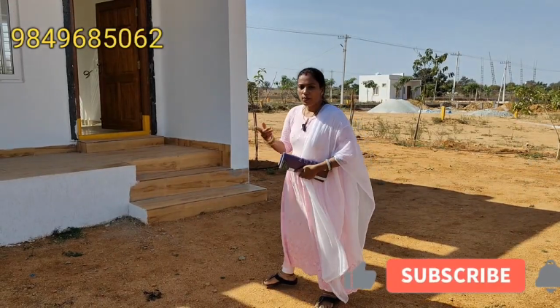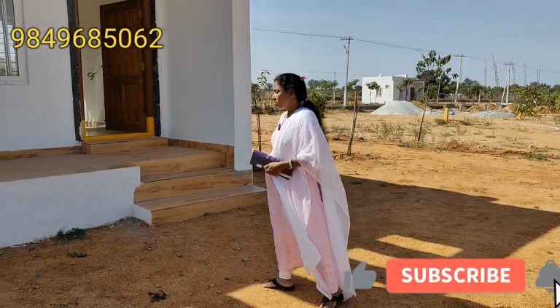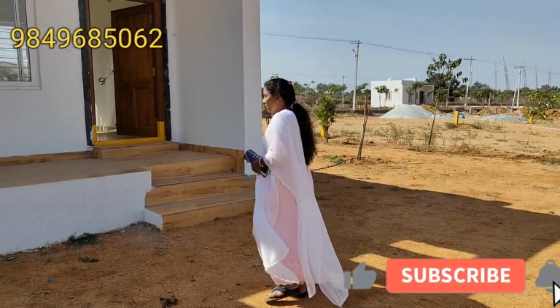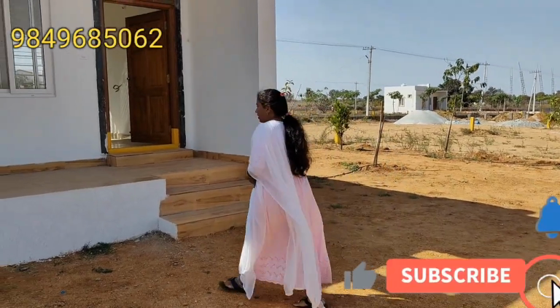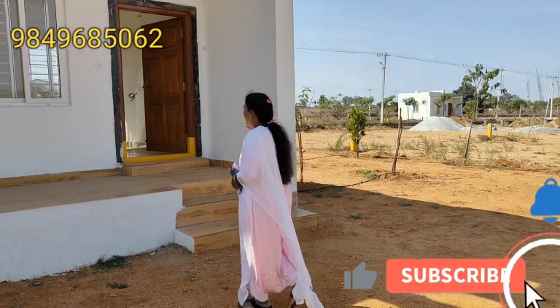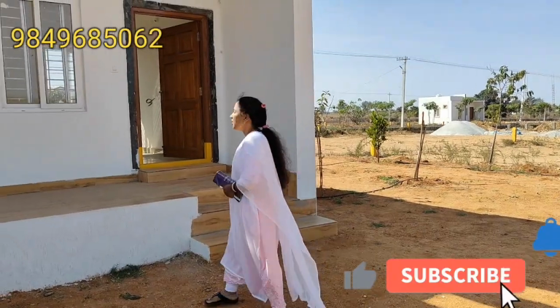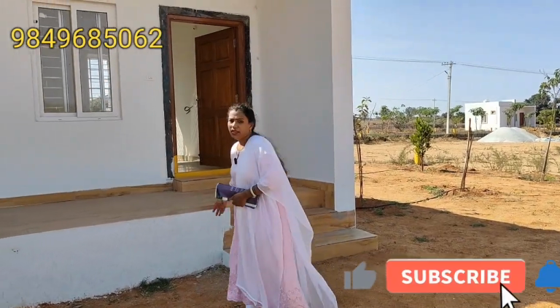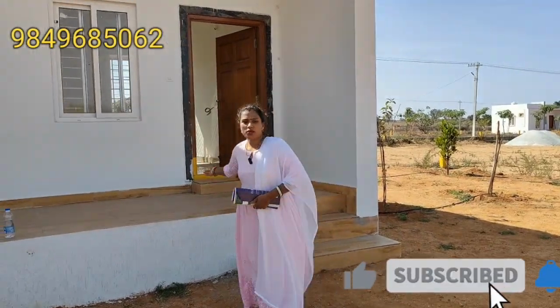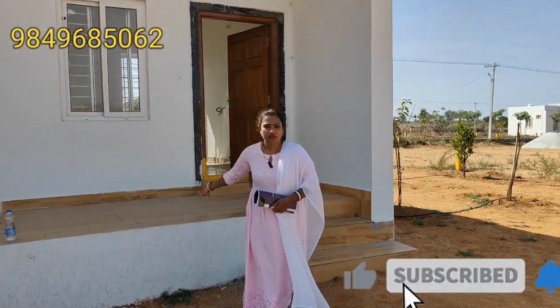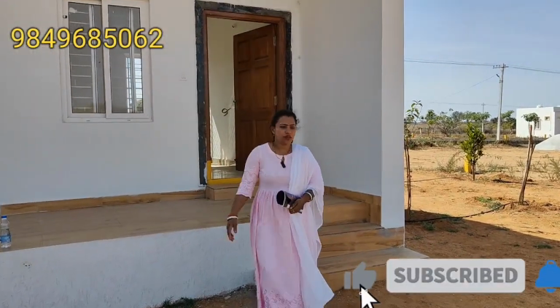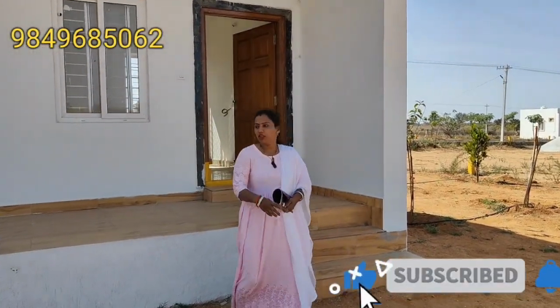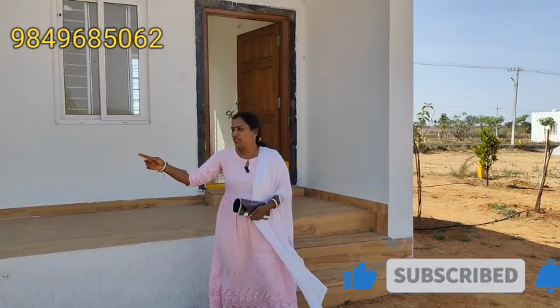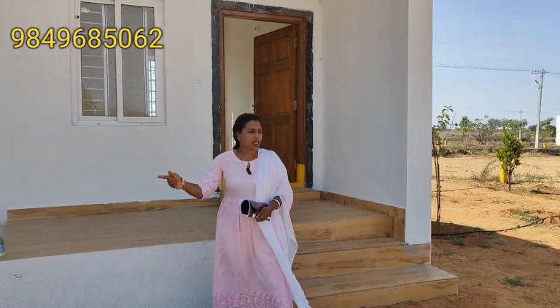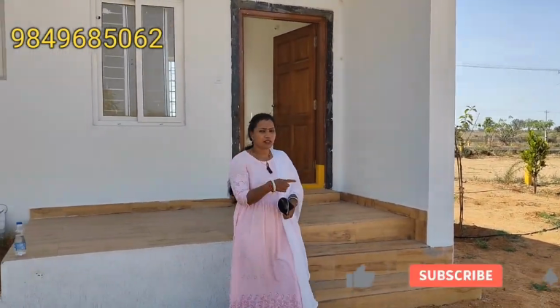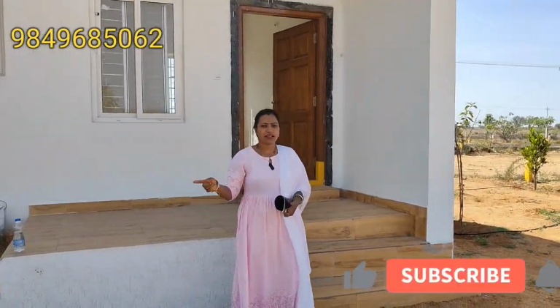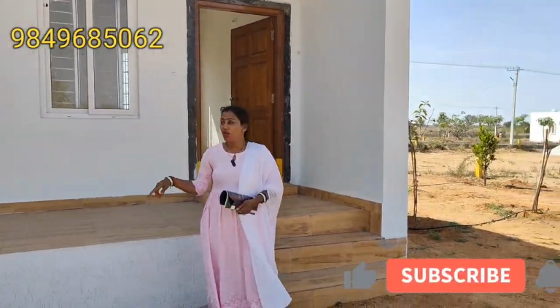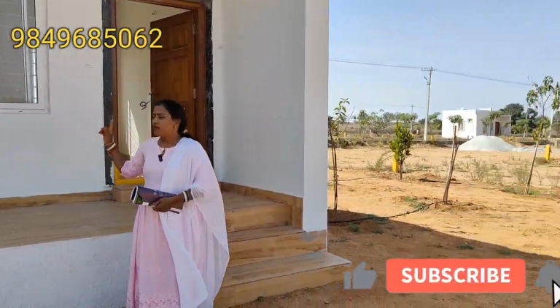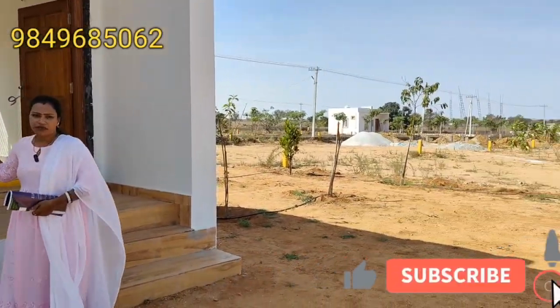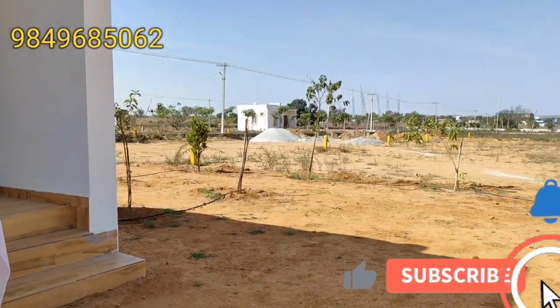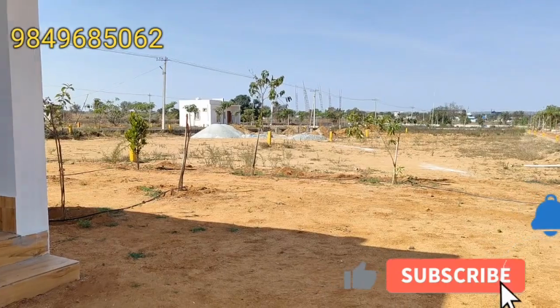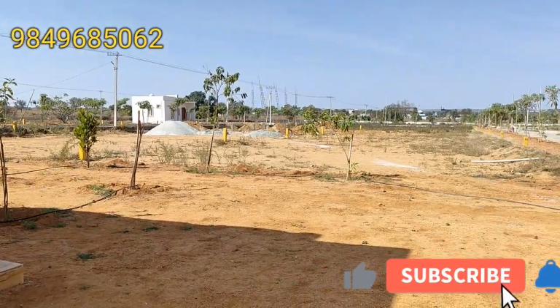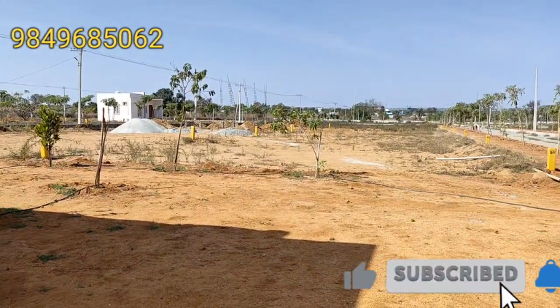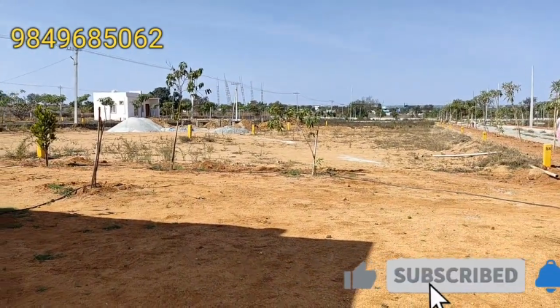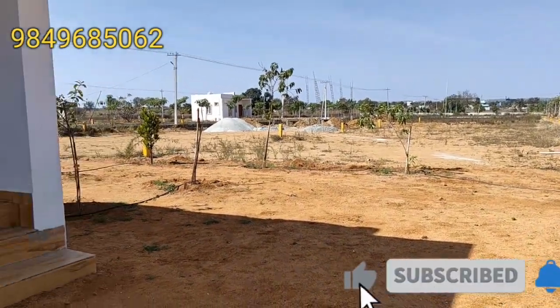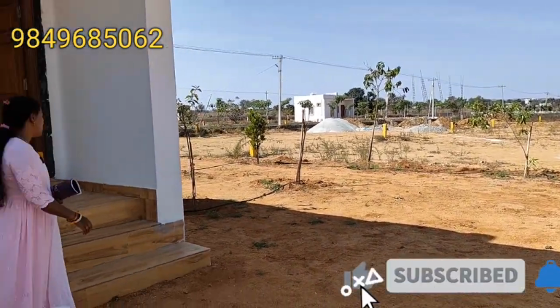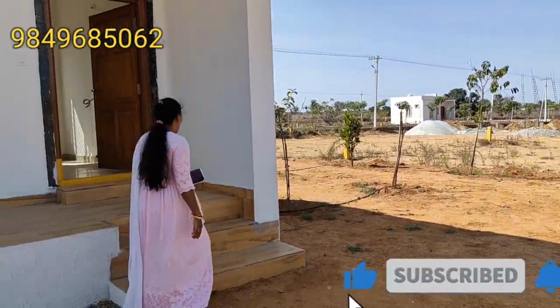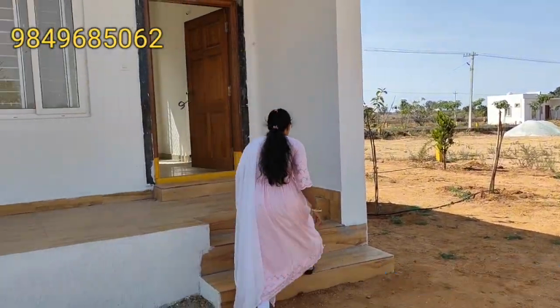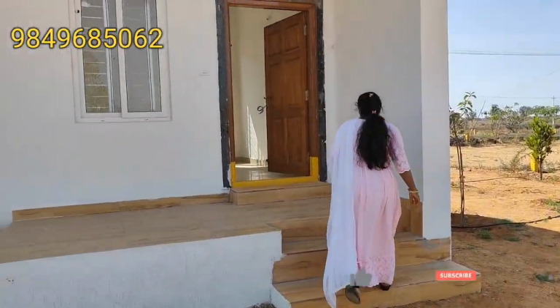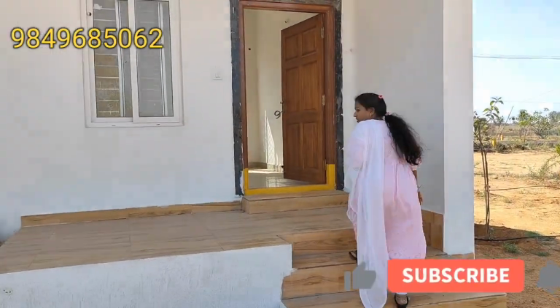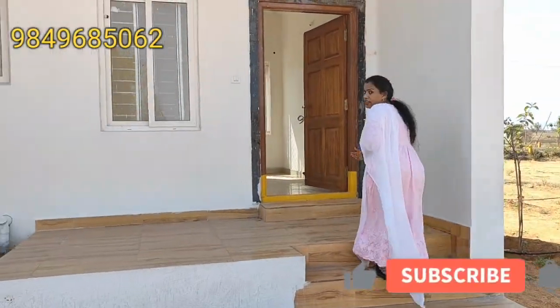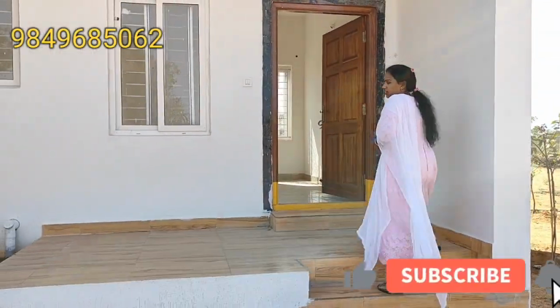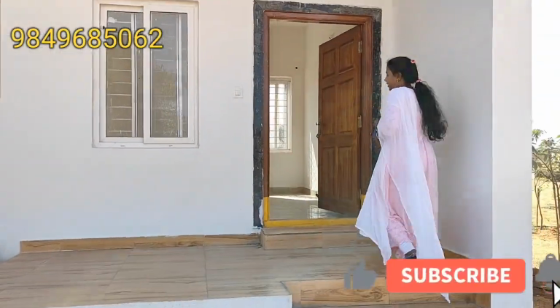For the open plots, there are also weekend homes. This is a 300 square yards plot. There are 550 SFT homes, and there is a lot inside.